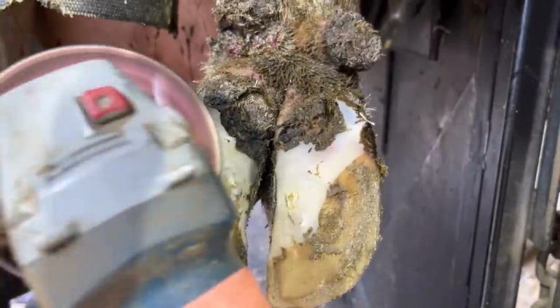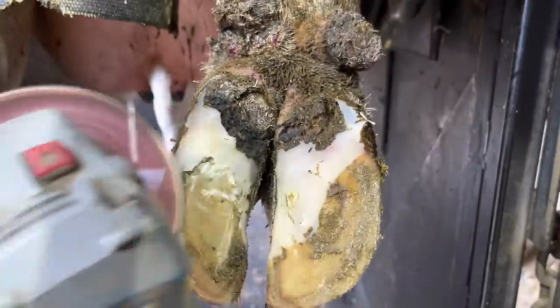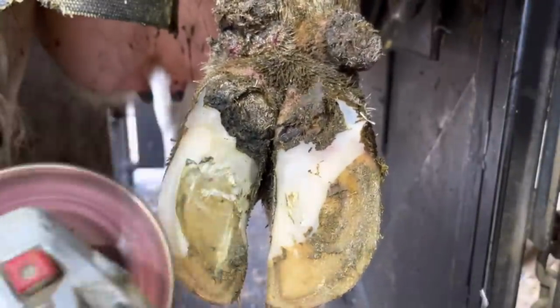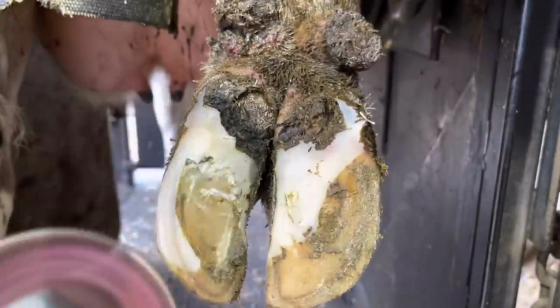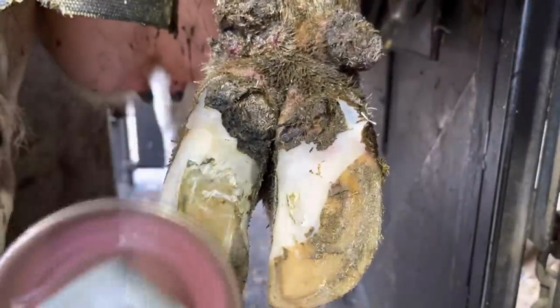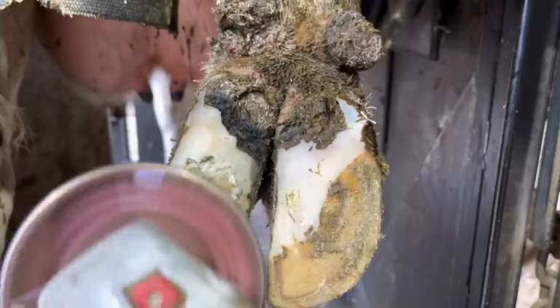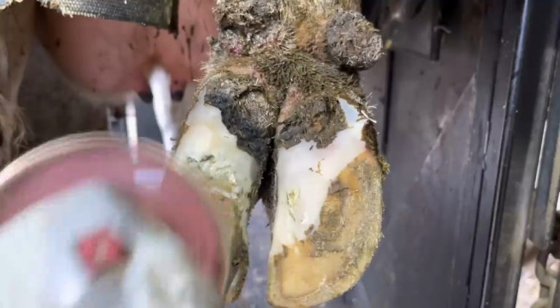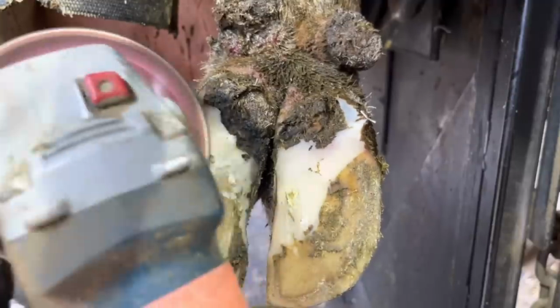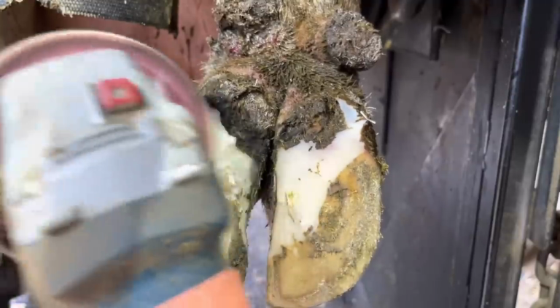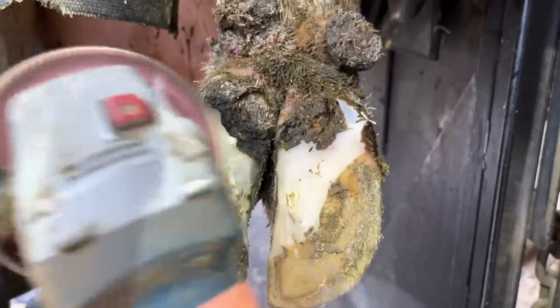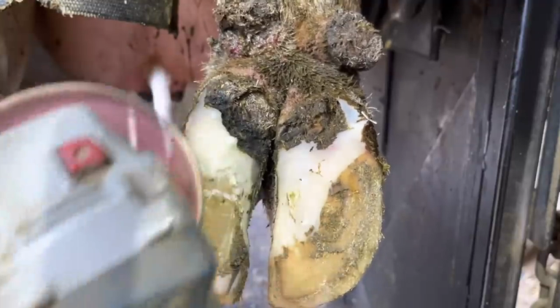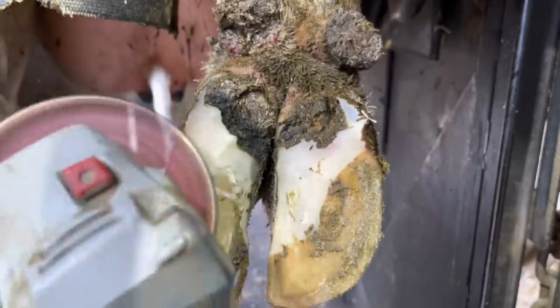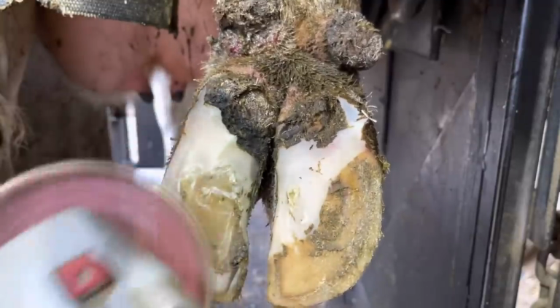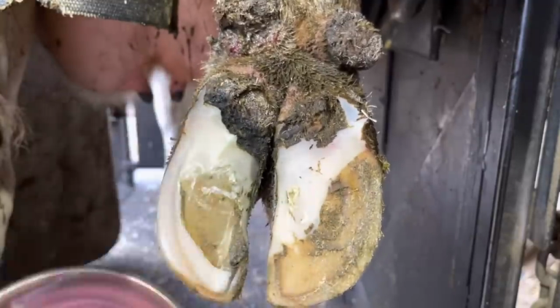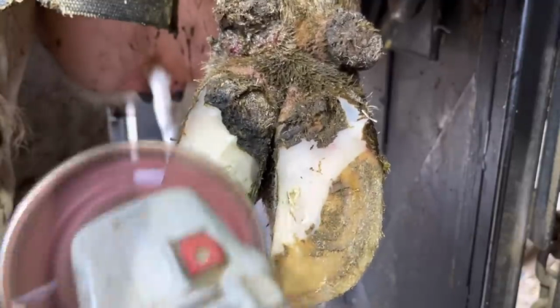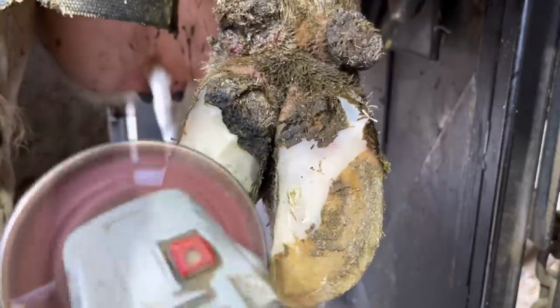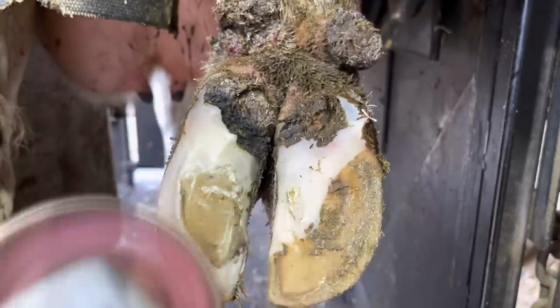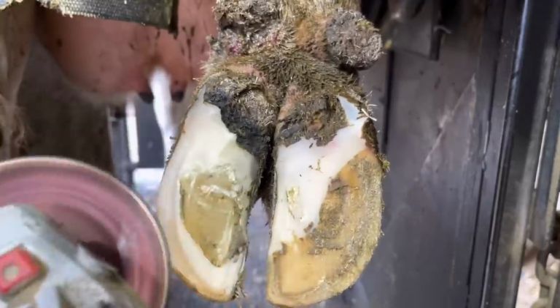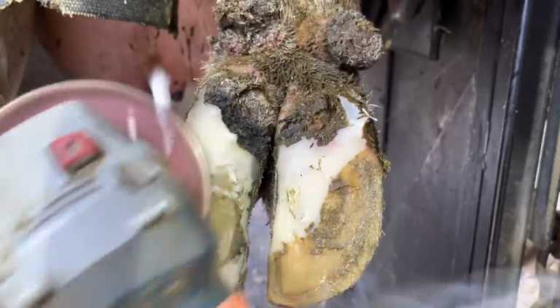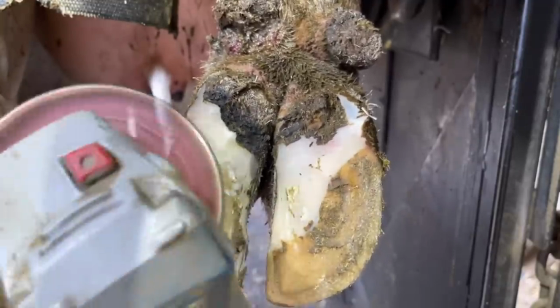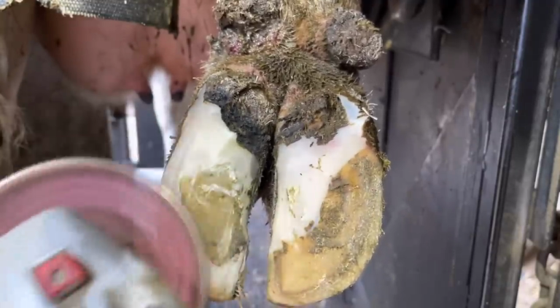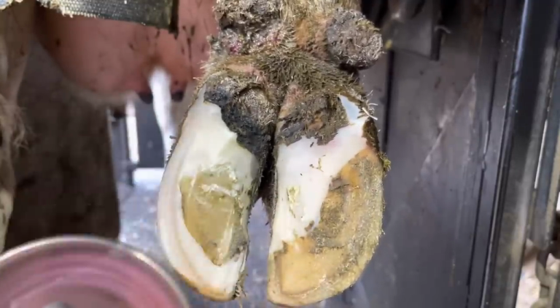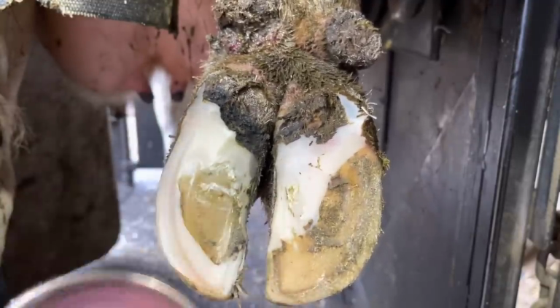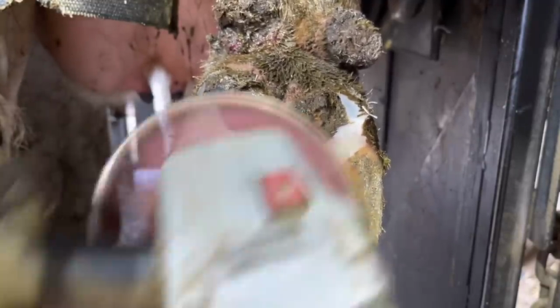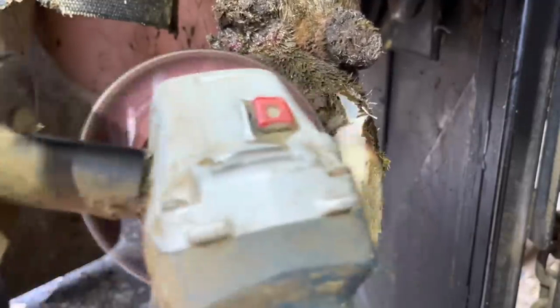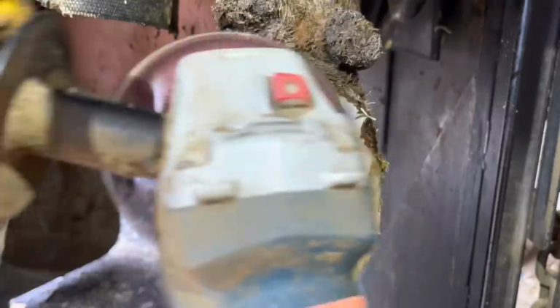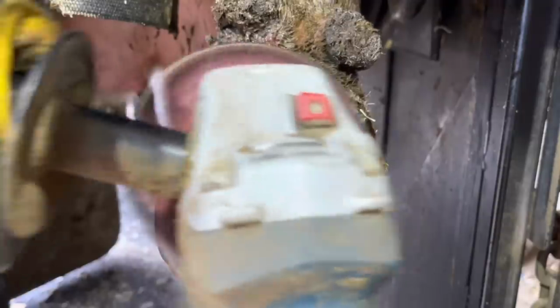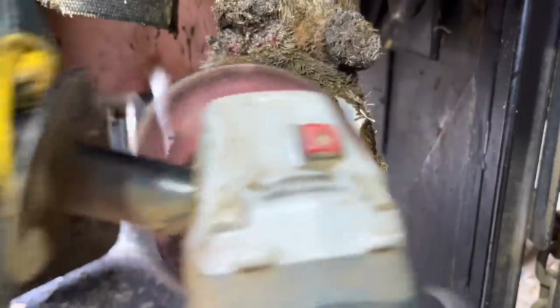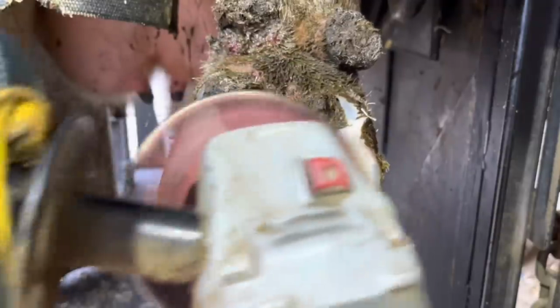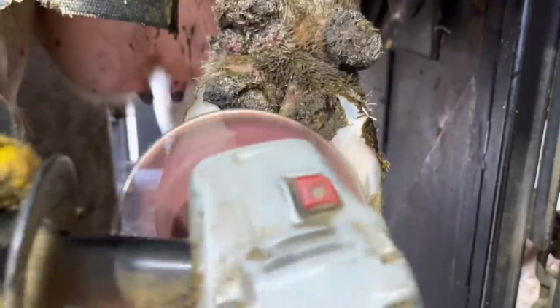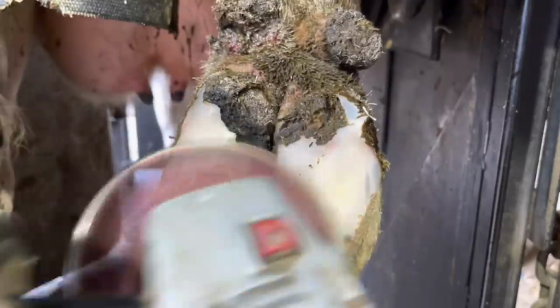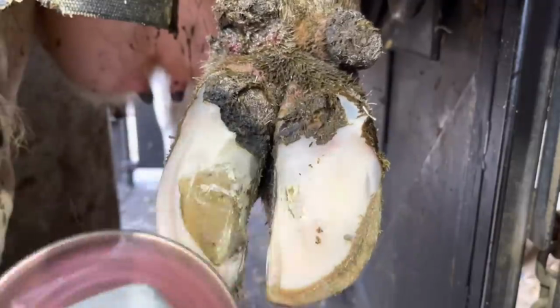Now this hoof itself is pretty healthy. There's not a lot of trimming that needs to be done here. We're just going to level it out, balance those claws up, and then we'll move on and take care of that digital dermatitis that's working on that dewclaw.